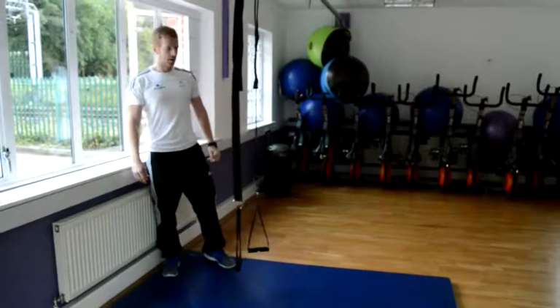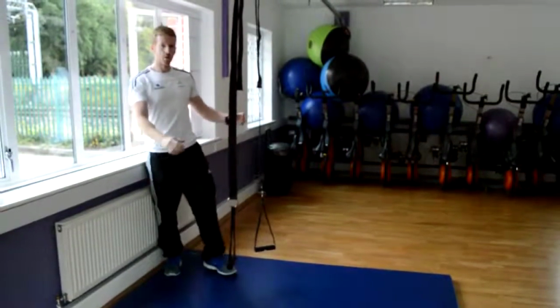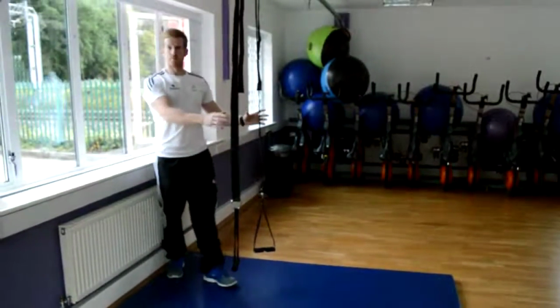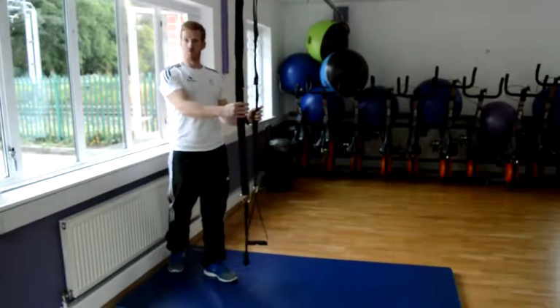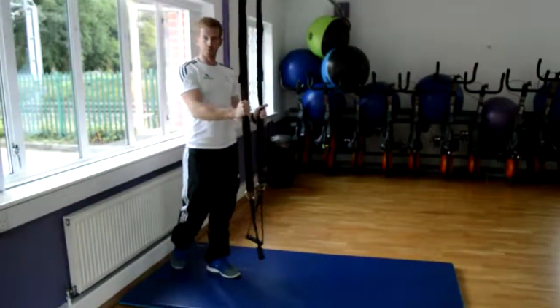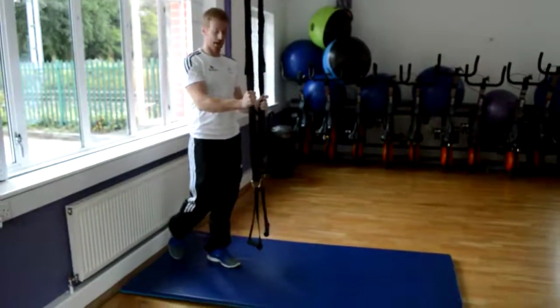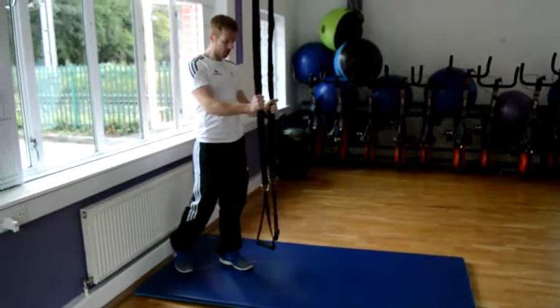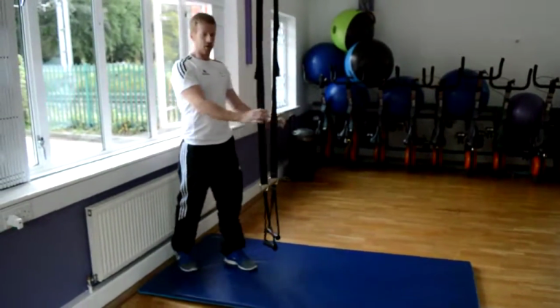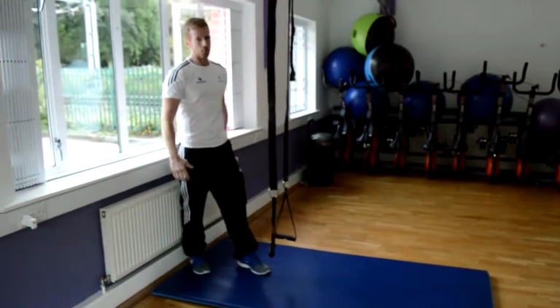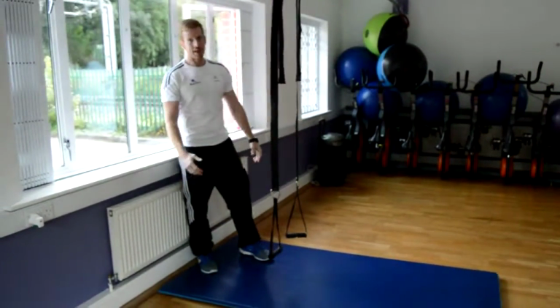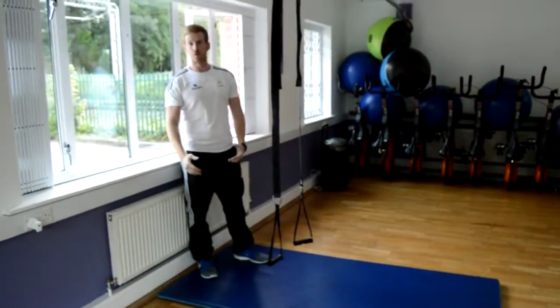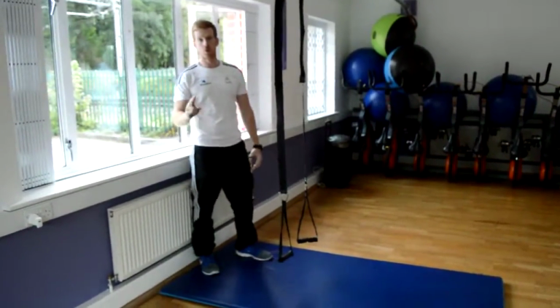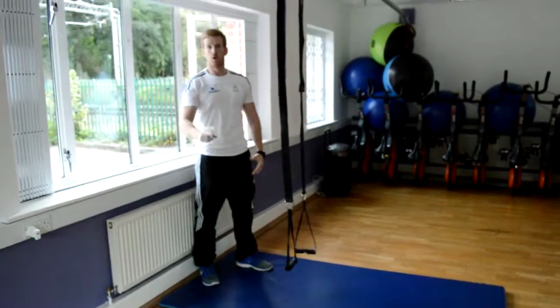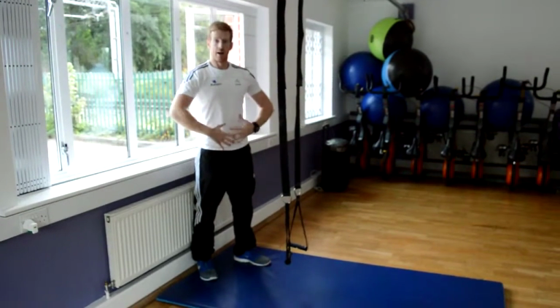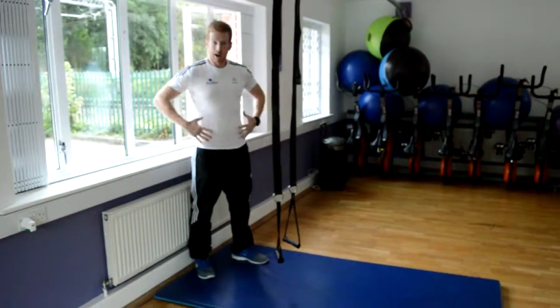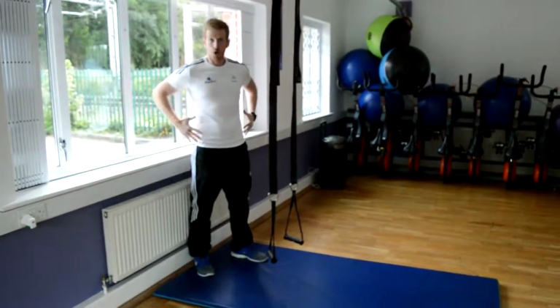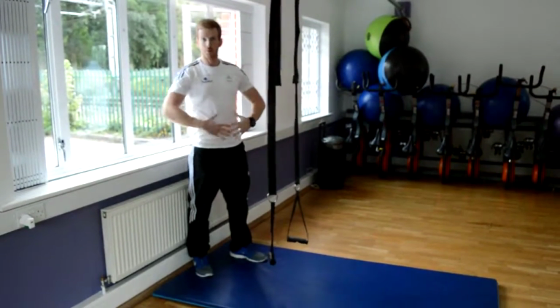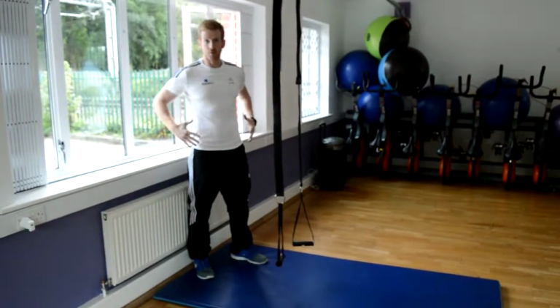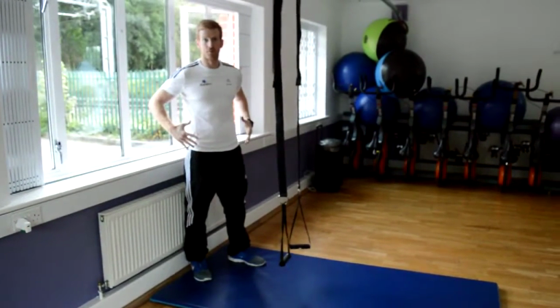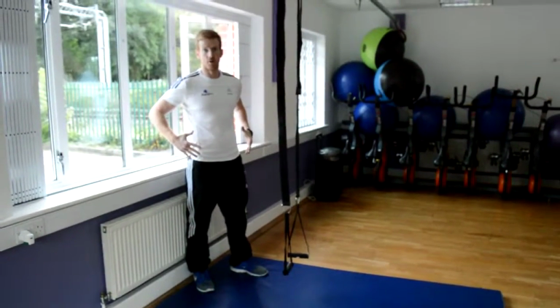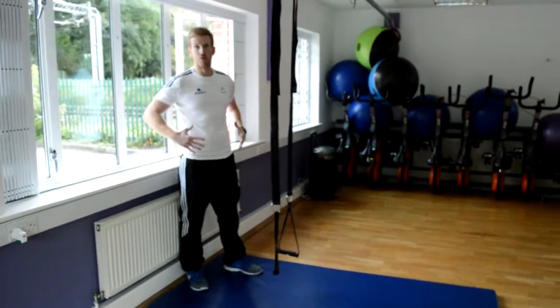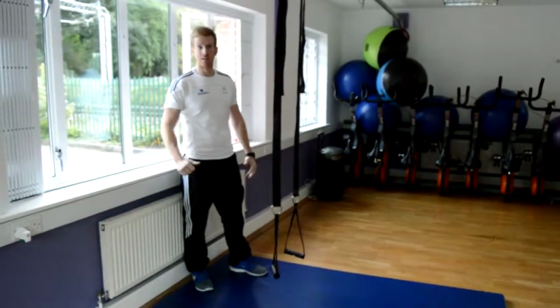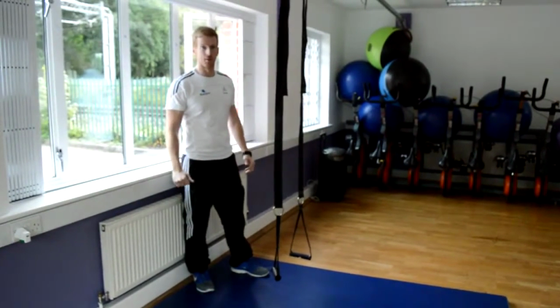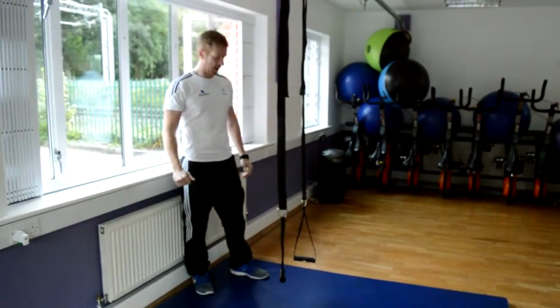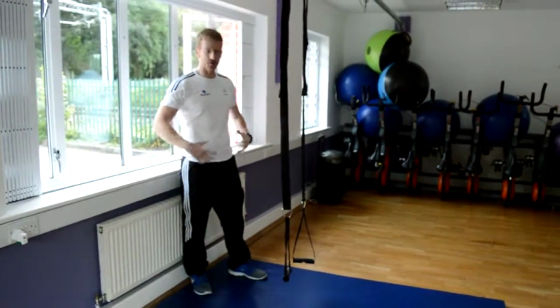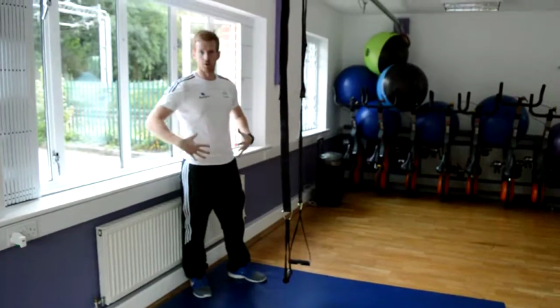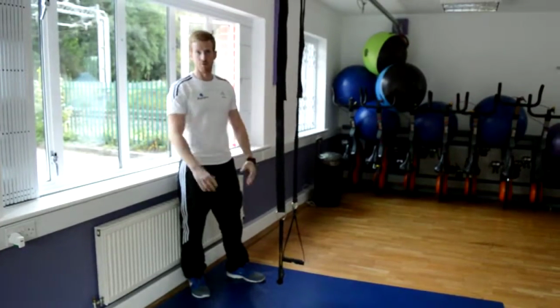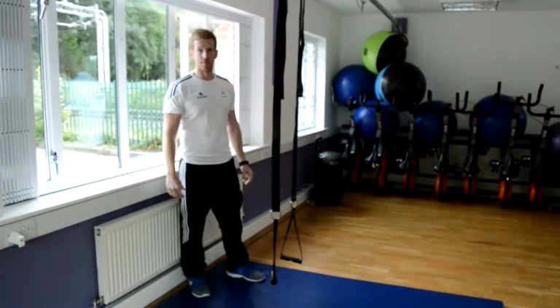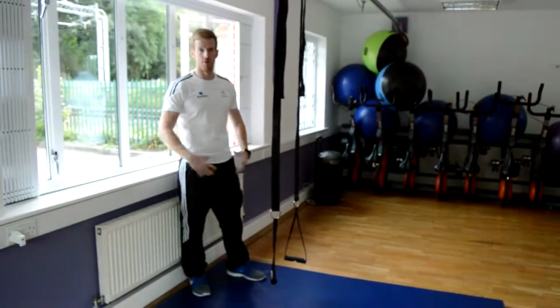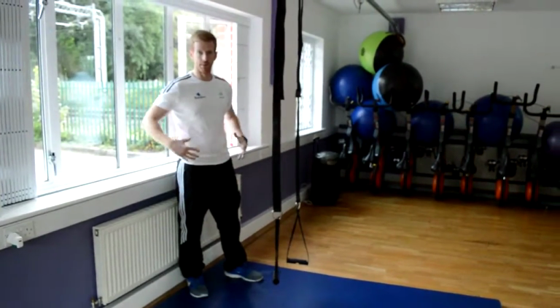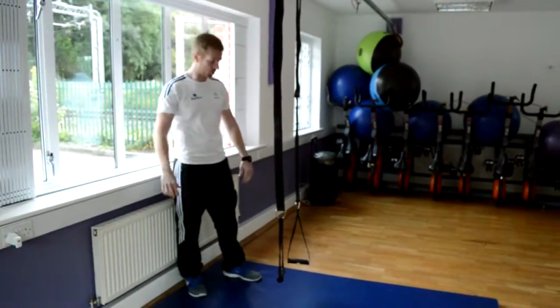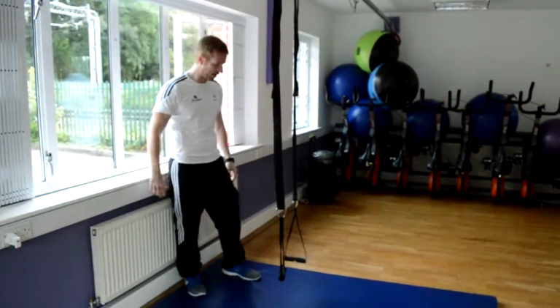Okay, still the suspension ropes. This time I'm going to actually do two abdominal focused exercises — really, really good exercises for strengthening around the core area.